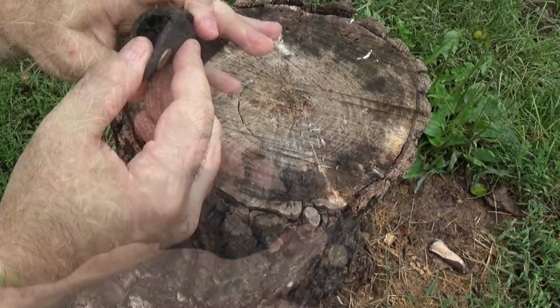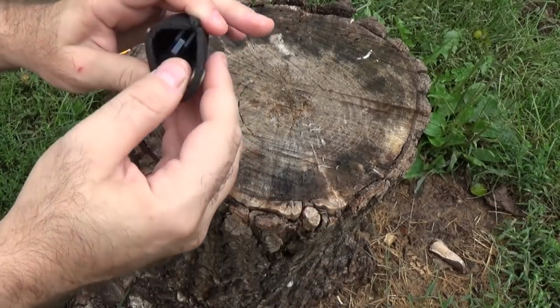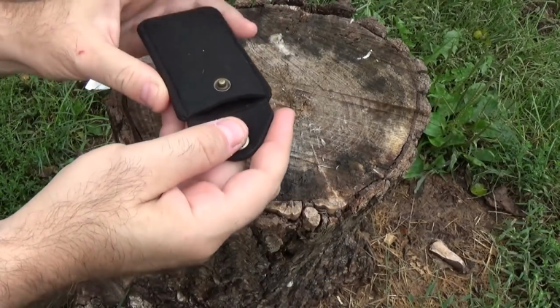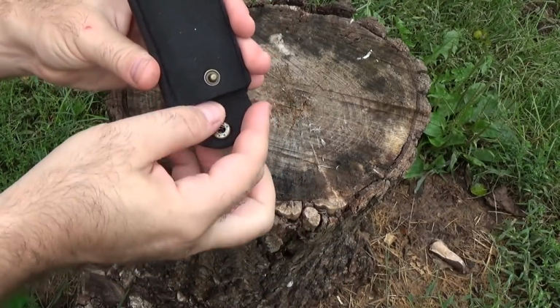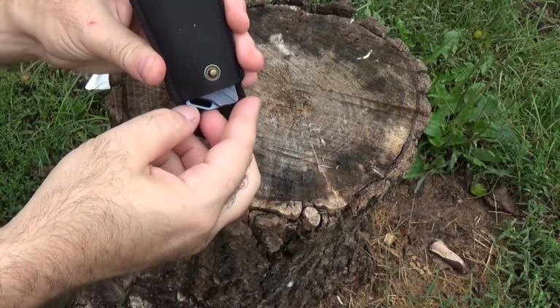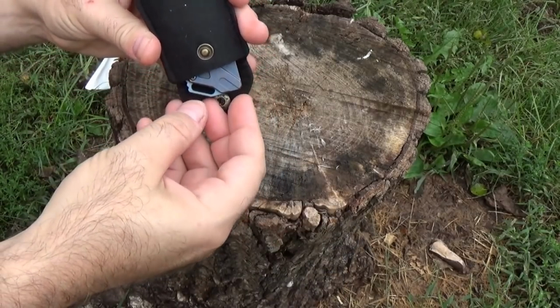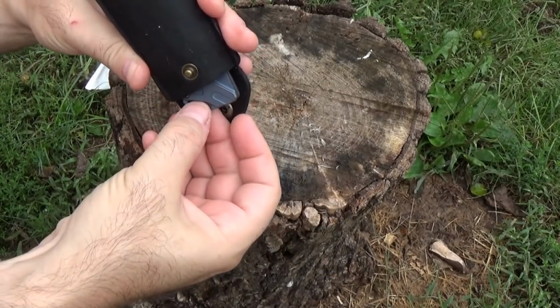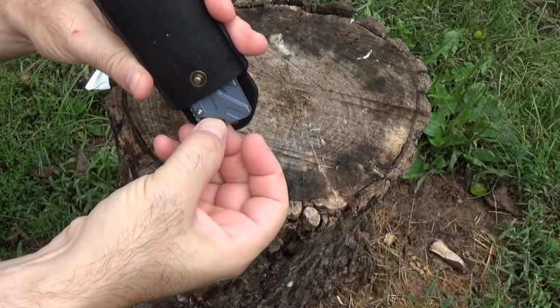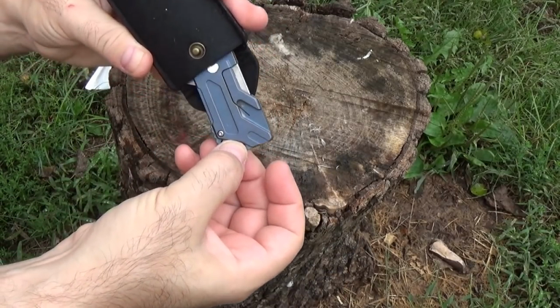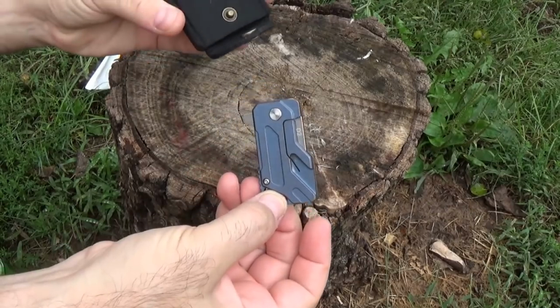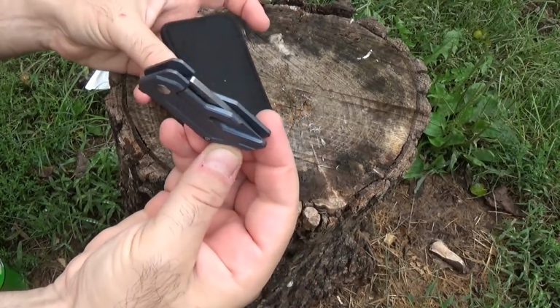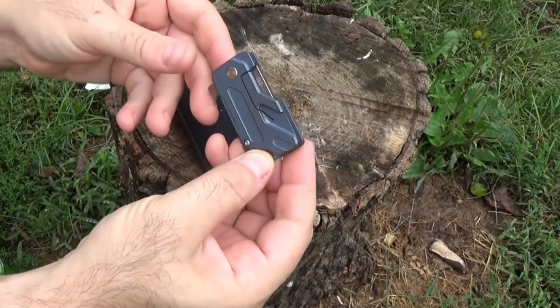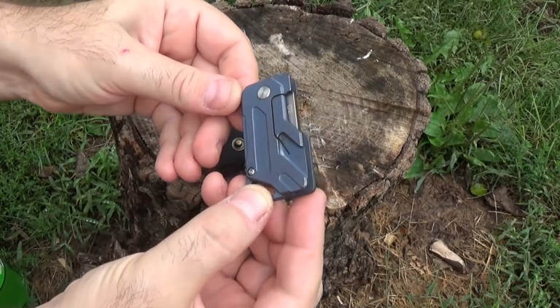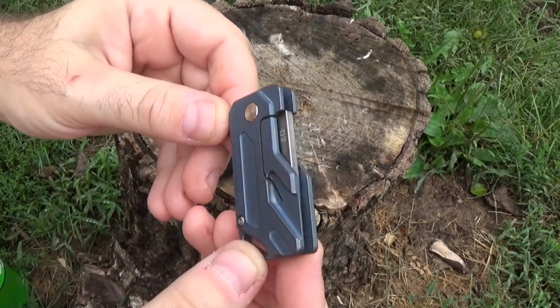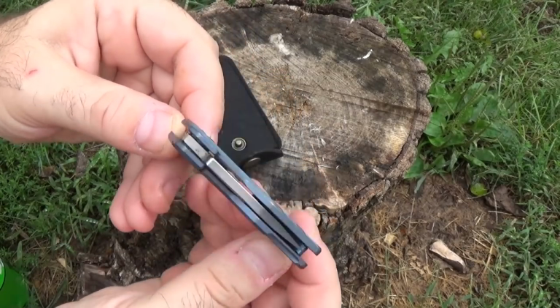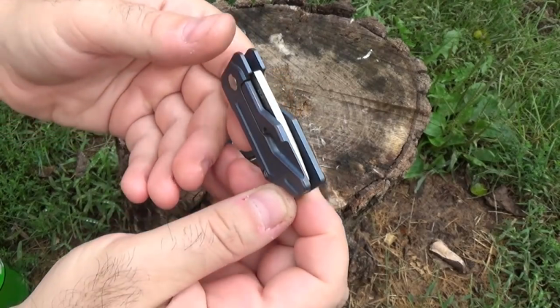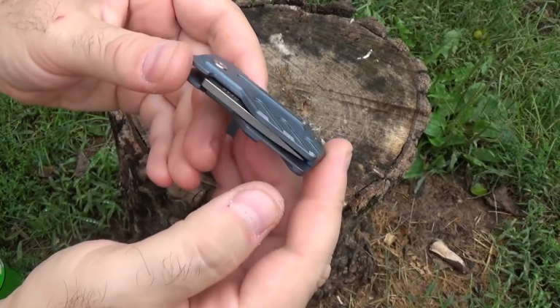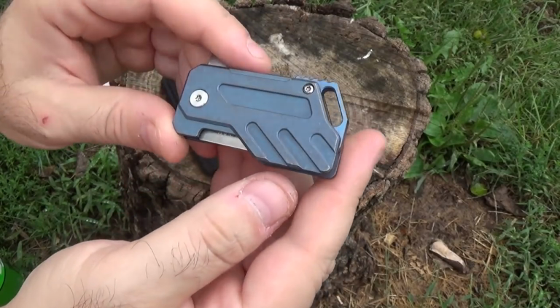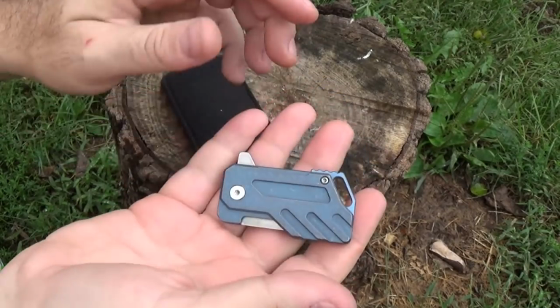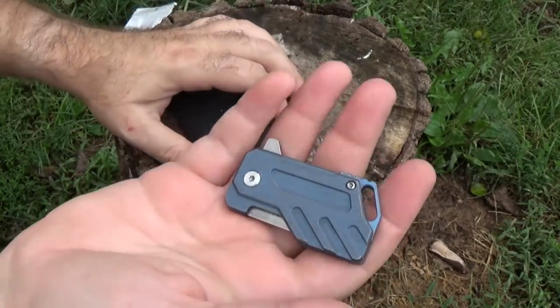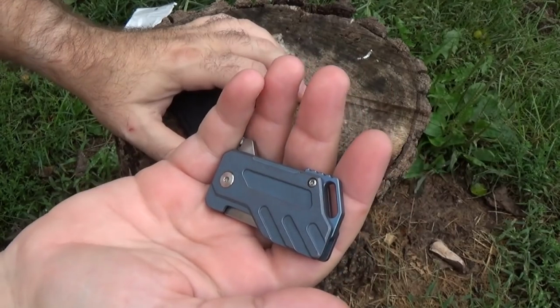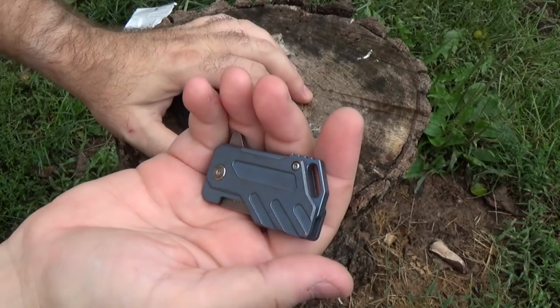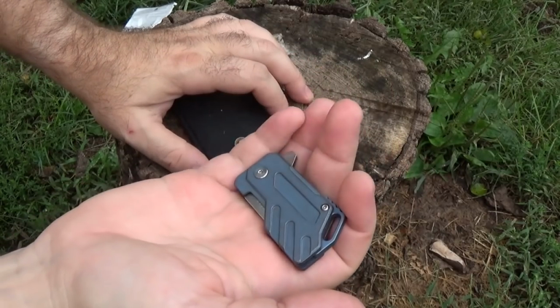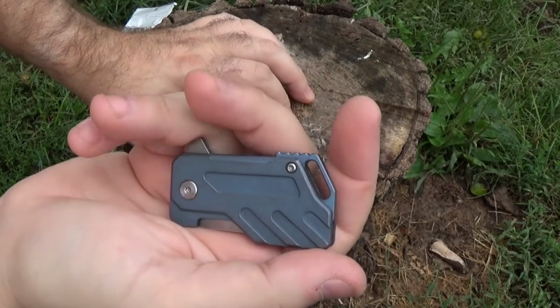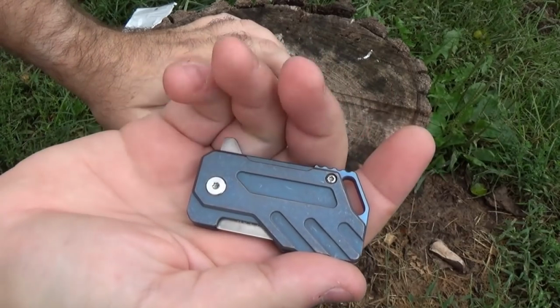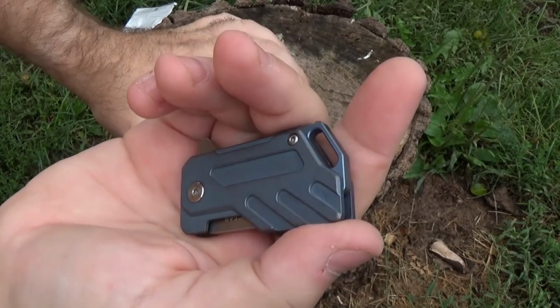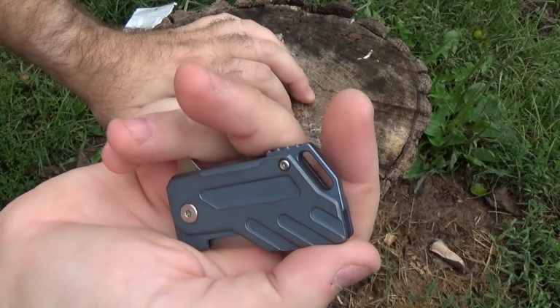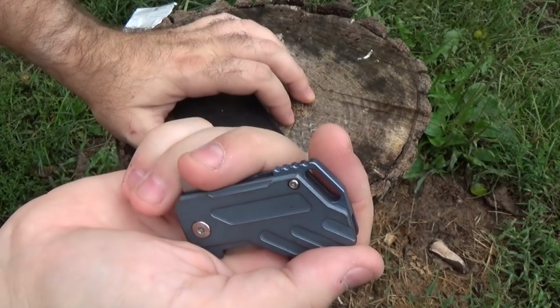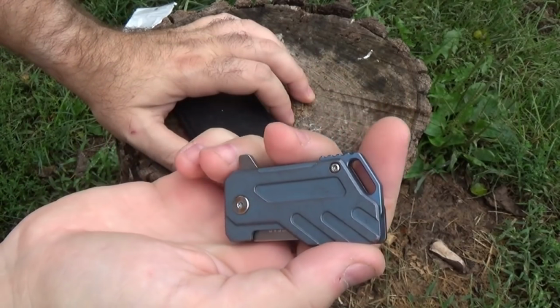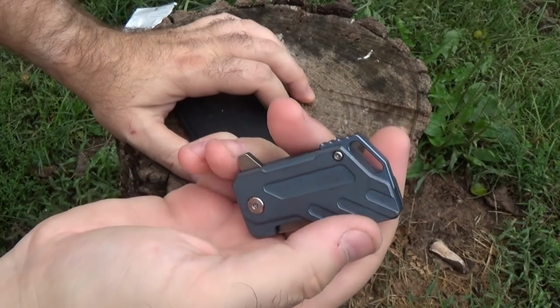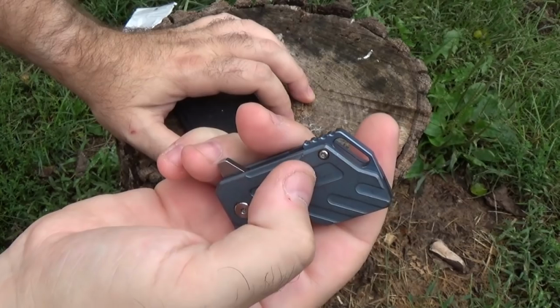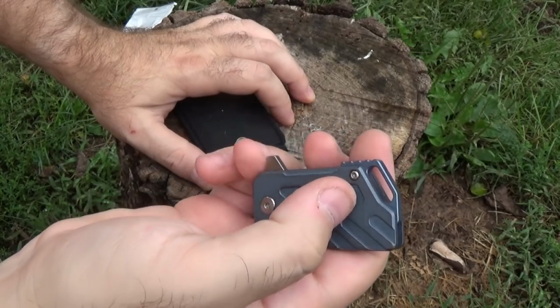This is actually a pretty nice knife — it is just very small. Titanium with D2 steel, obviously lightweight. But for its size, because it's all metal construction, a little bit heavy.